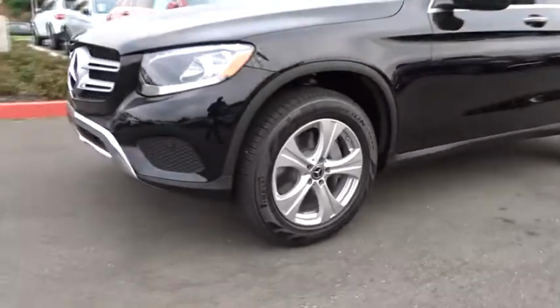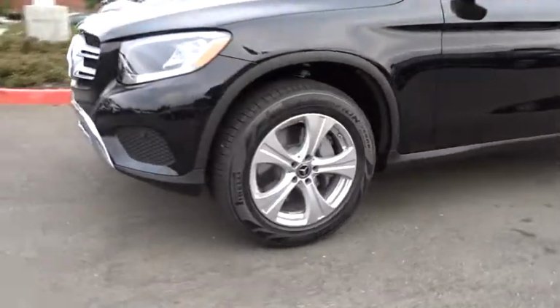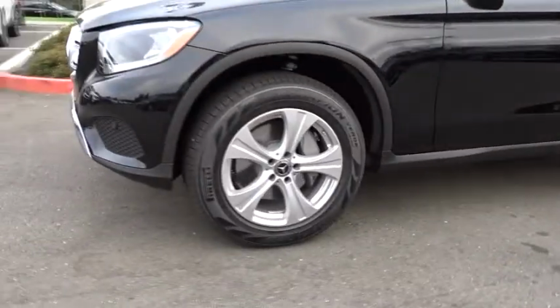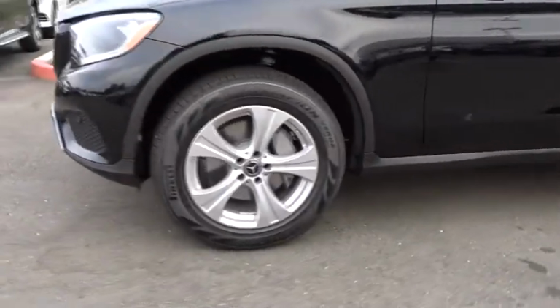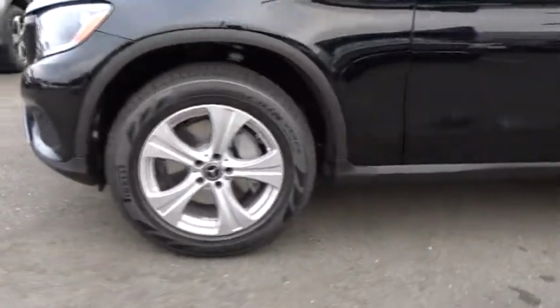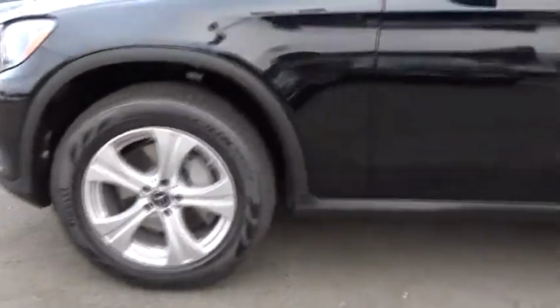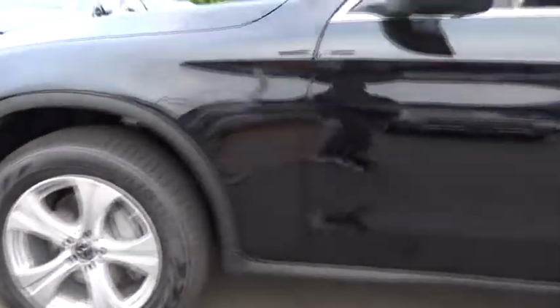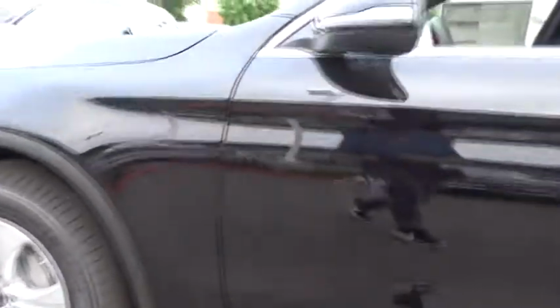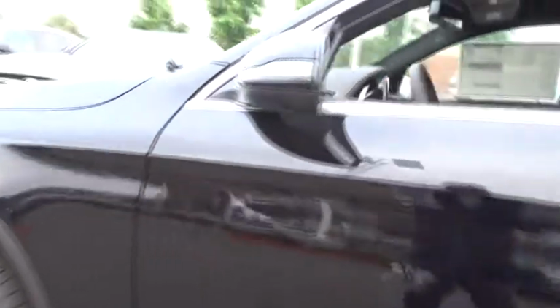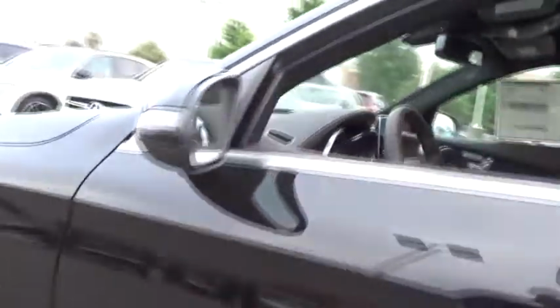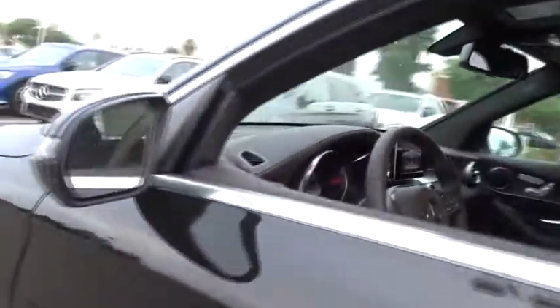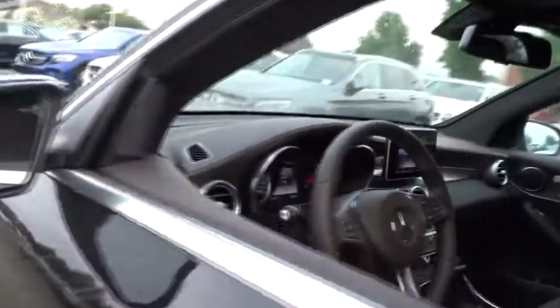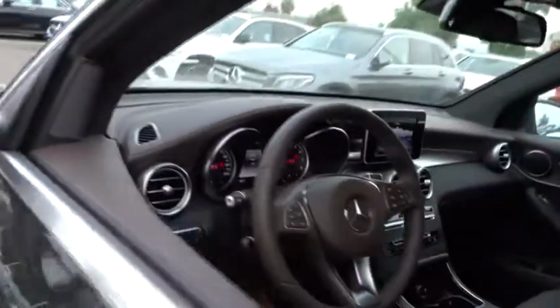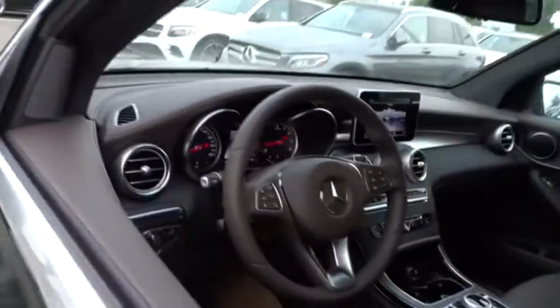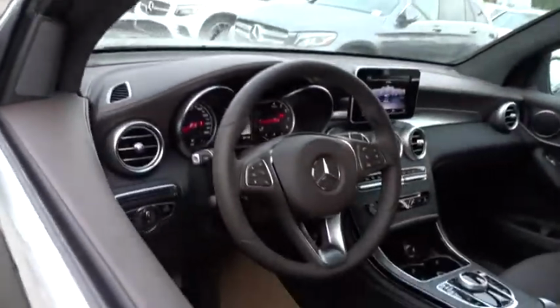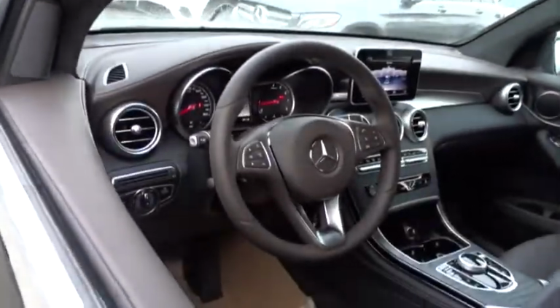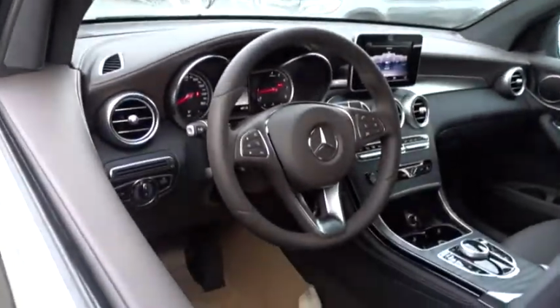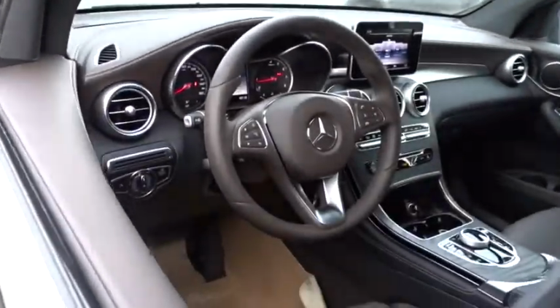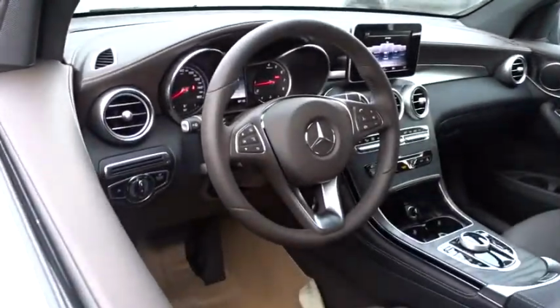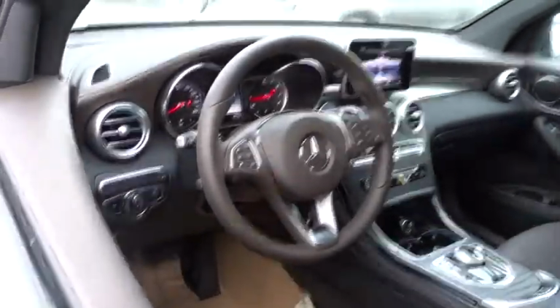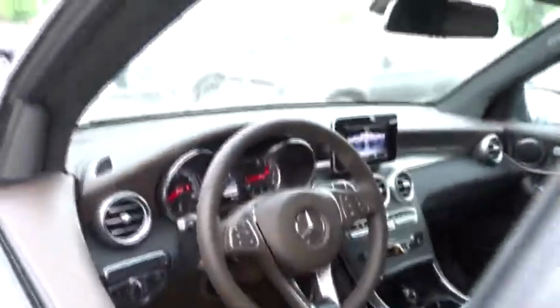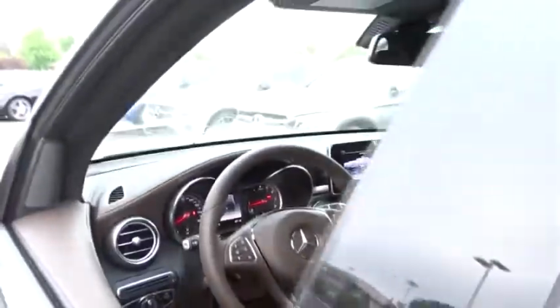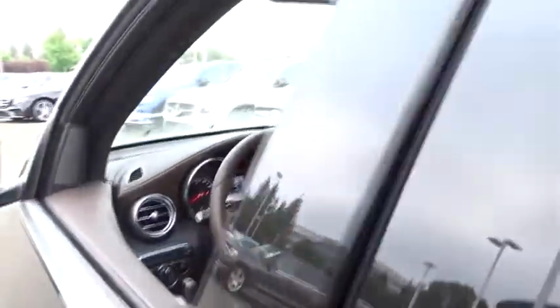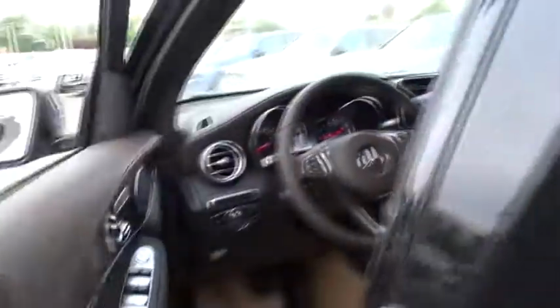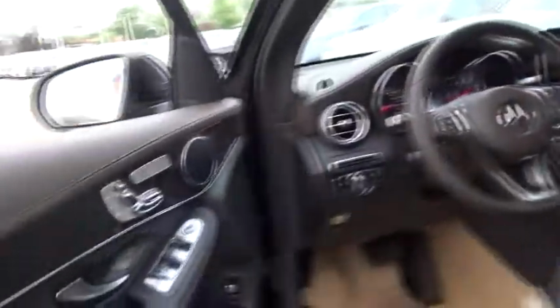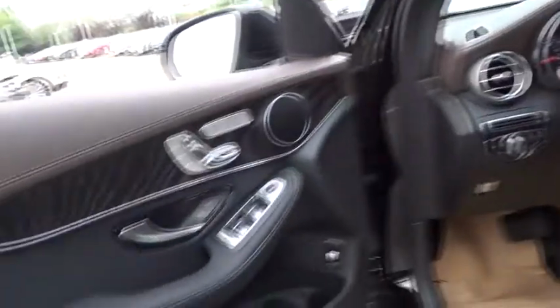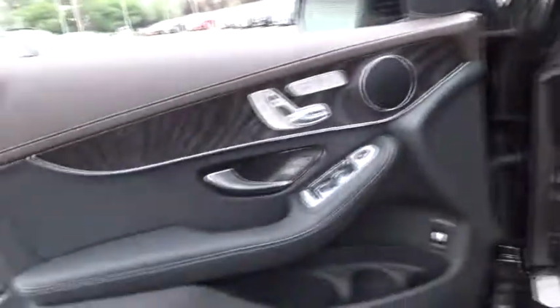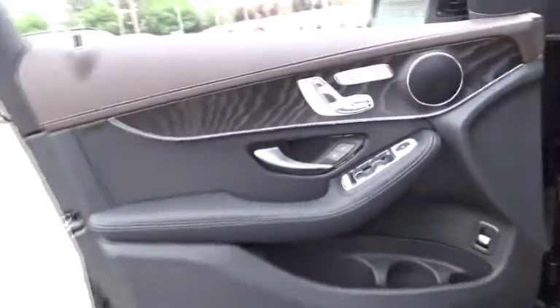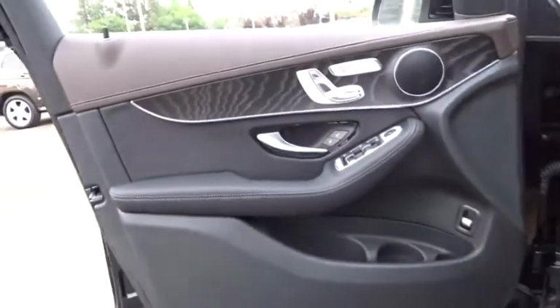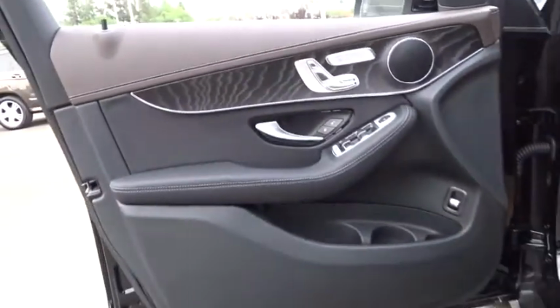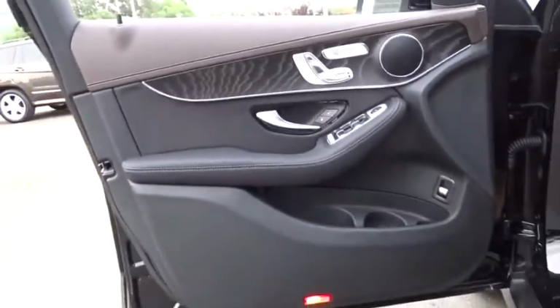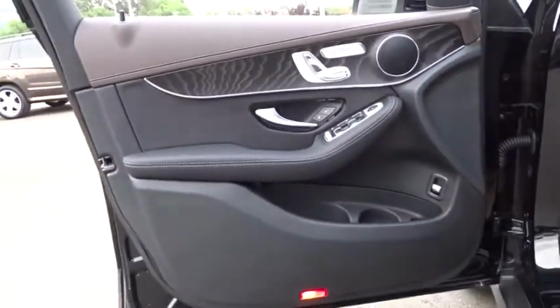Keyless entry, leather-wrapped steering wheel, Bluetooth, adjustable steering wheel, power steering, aluminum wheels, four-wheel disc brakes, keyless start, cruise control, floor mats.